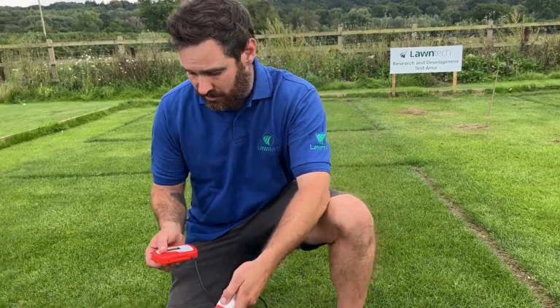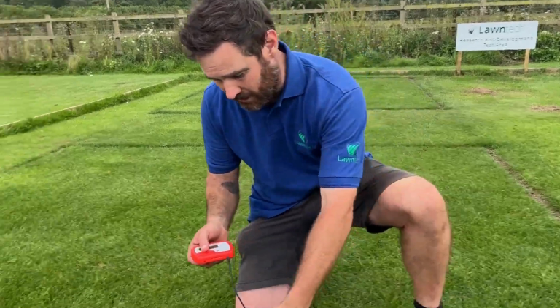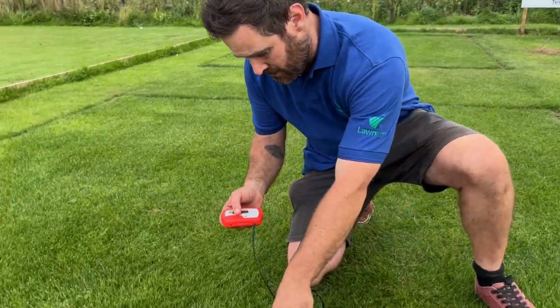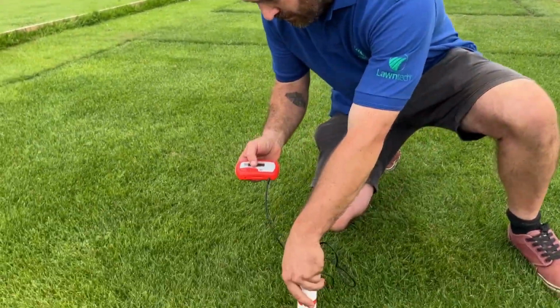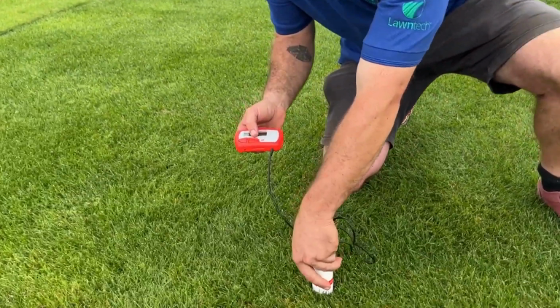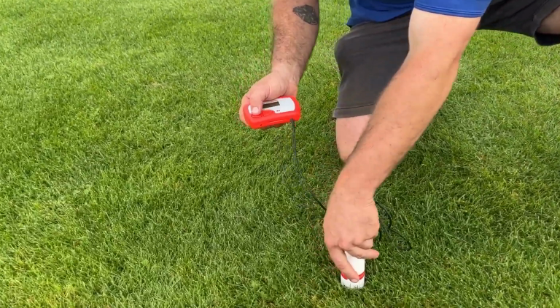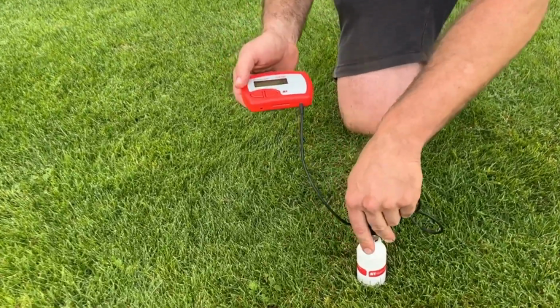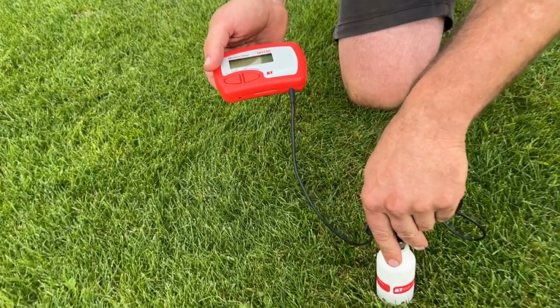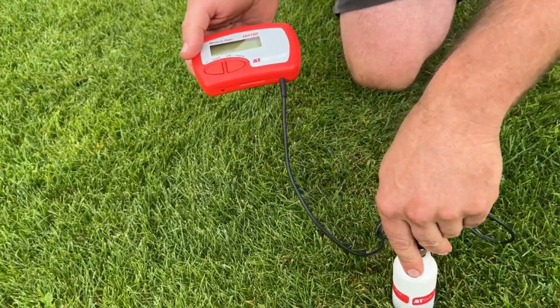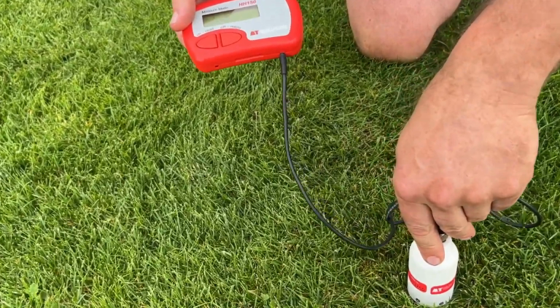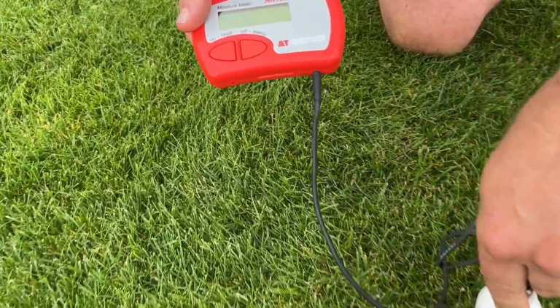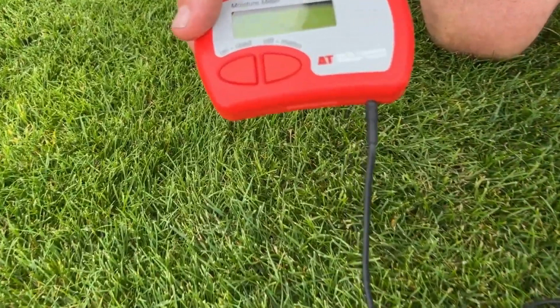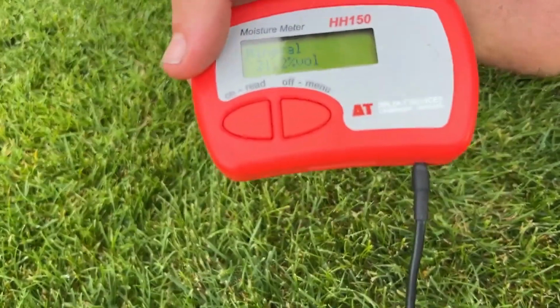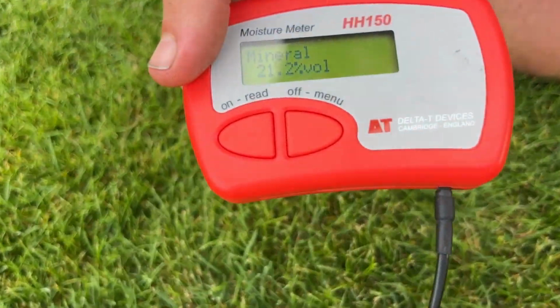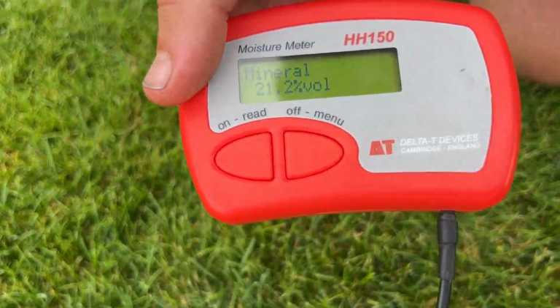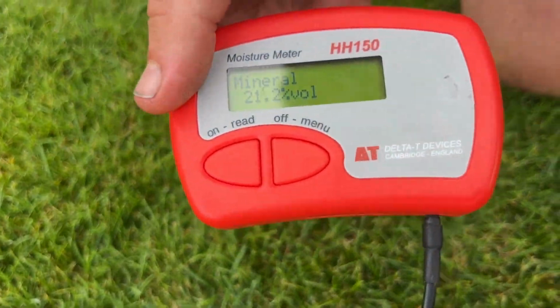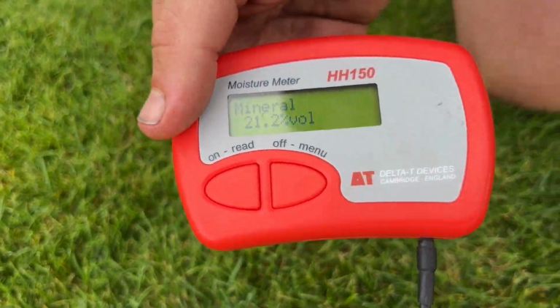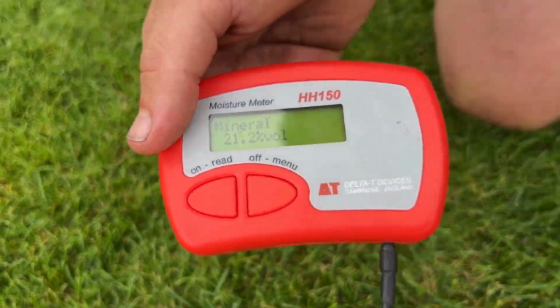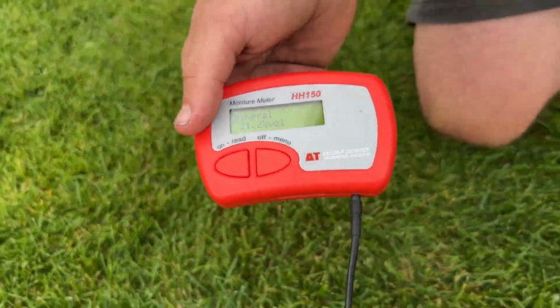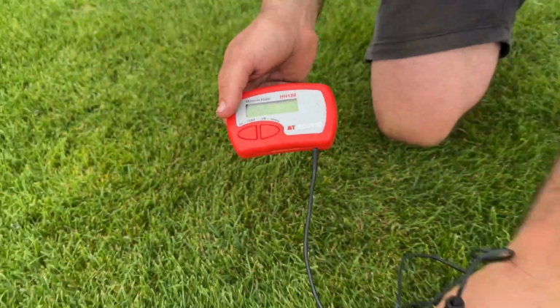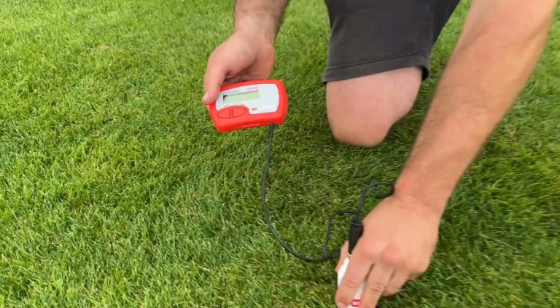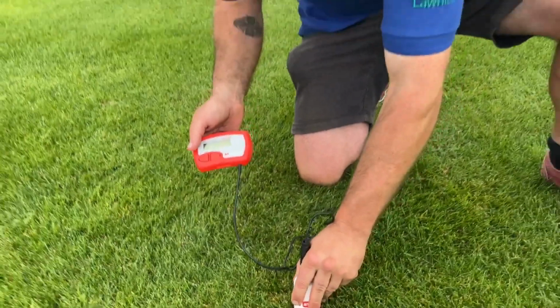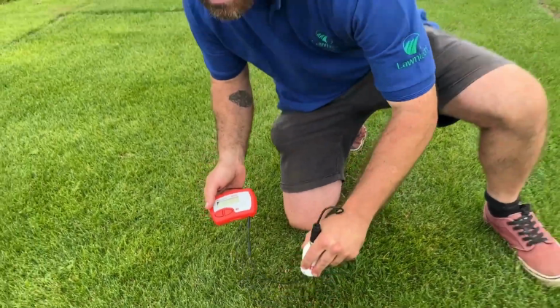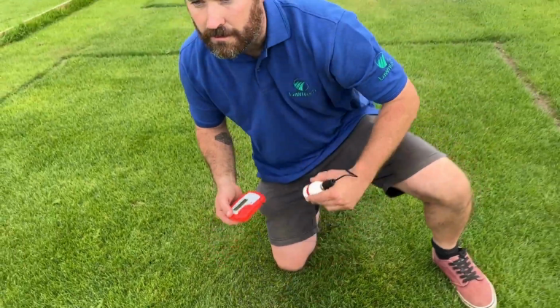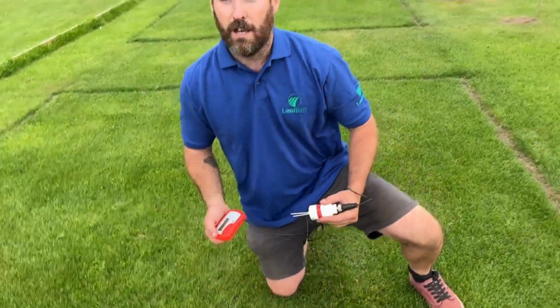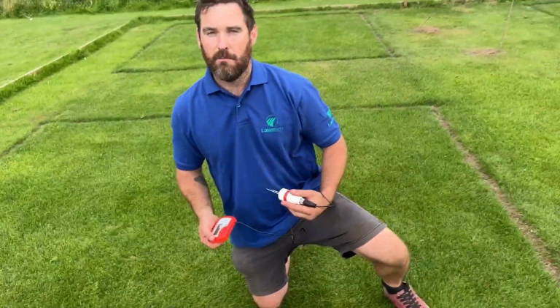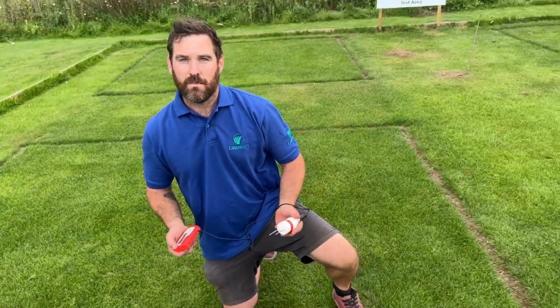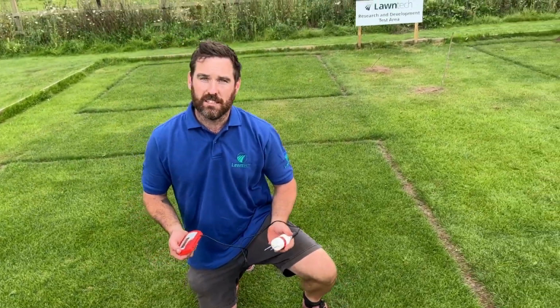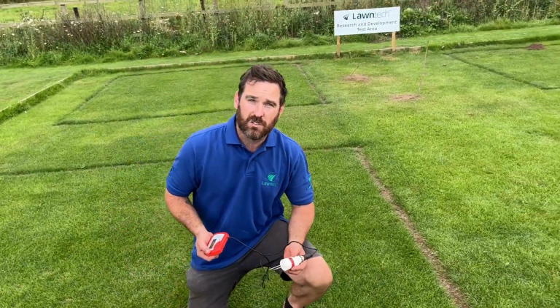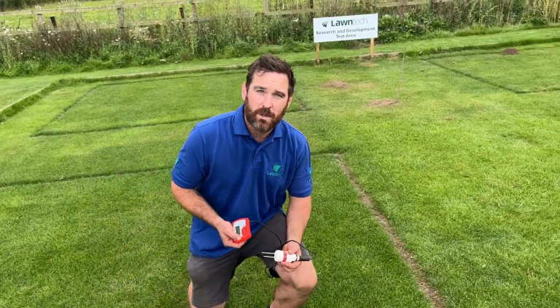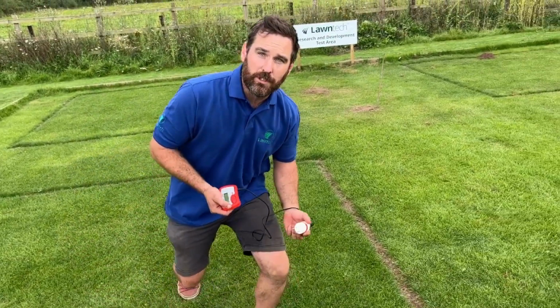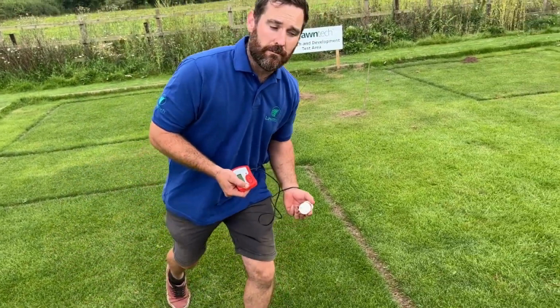We'll just take another look over here. Again, you can see we're at 21 percent. So really we're in the 20s here, so we're nice and safe.